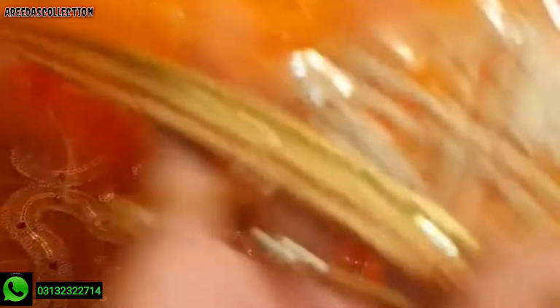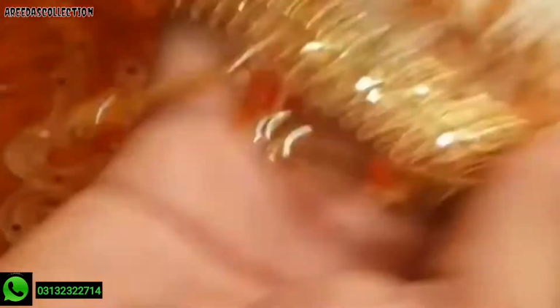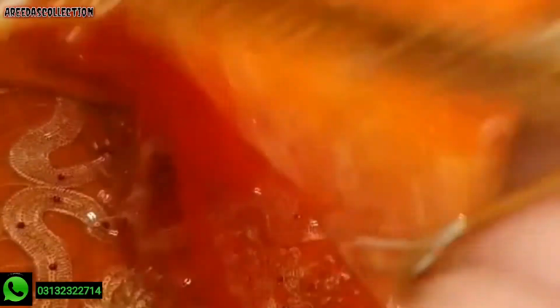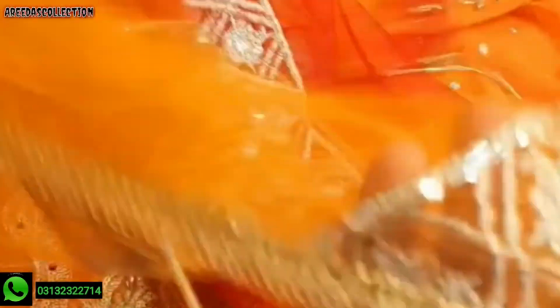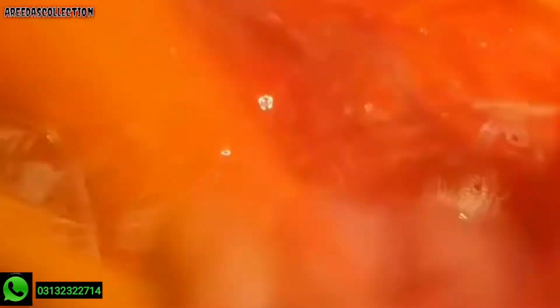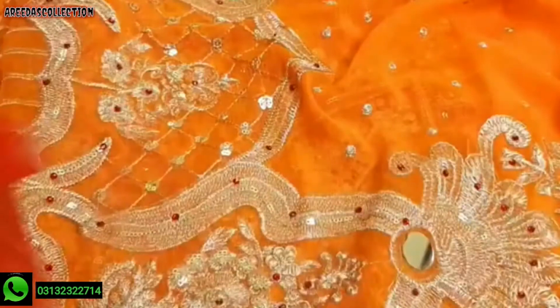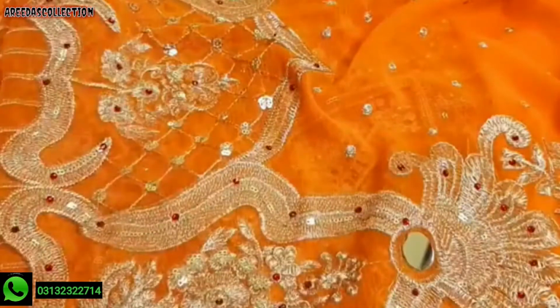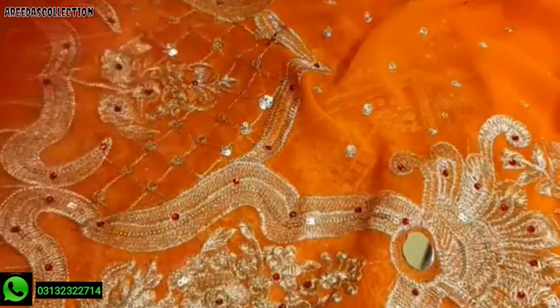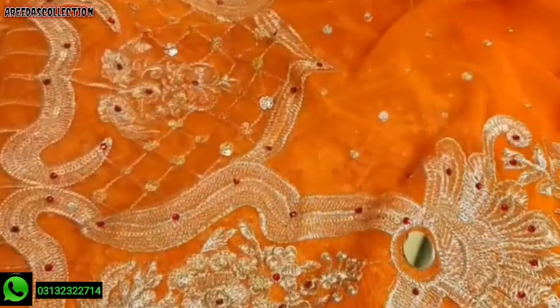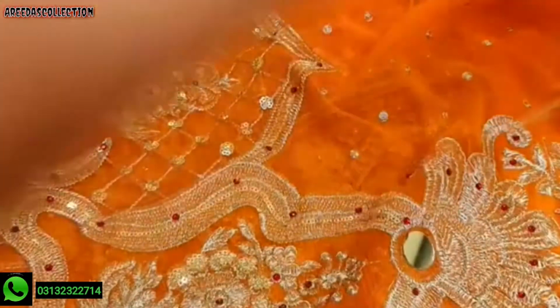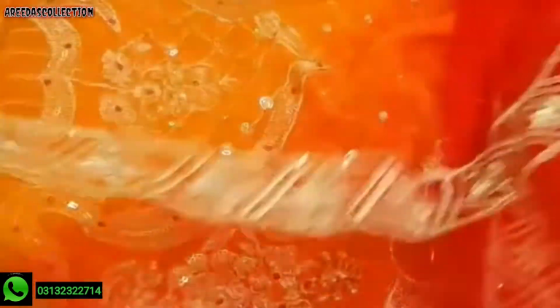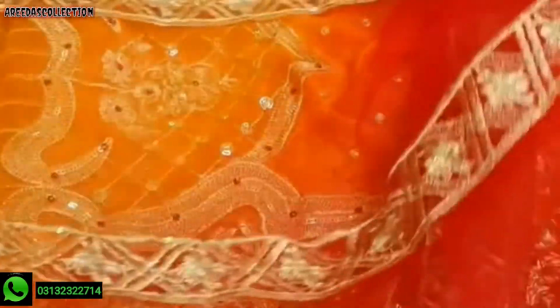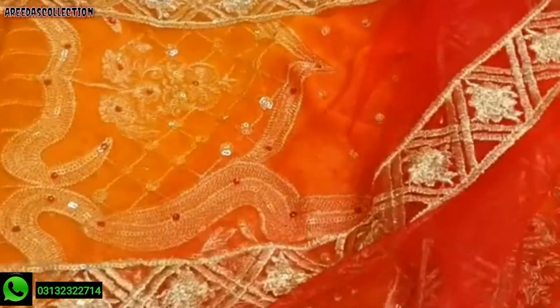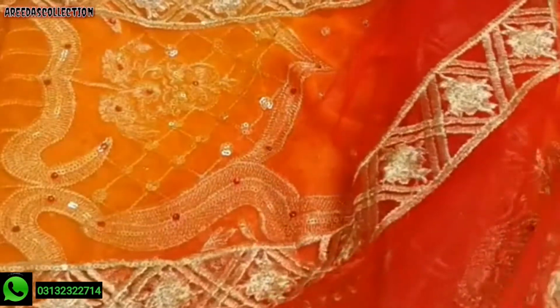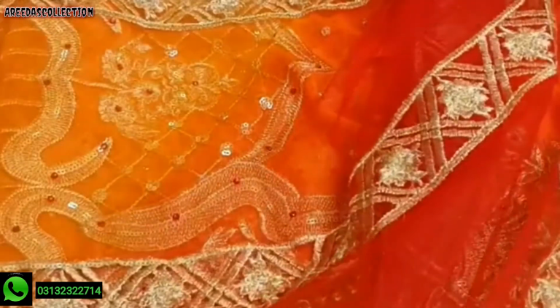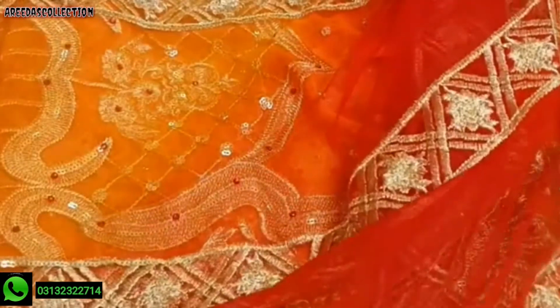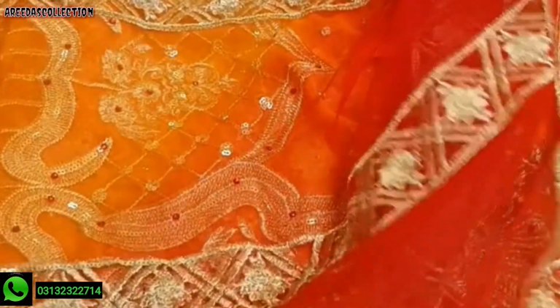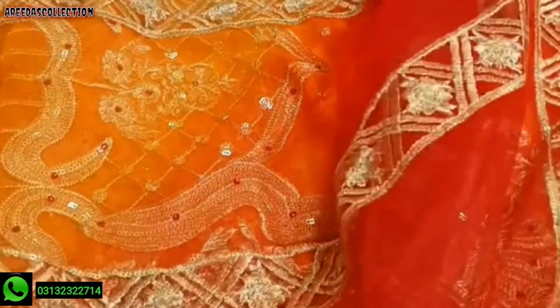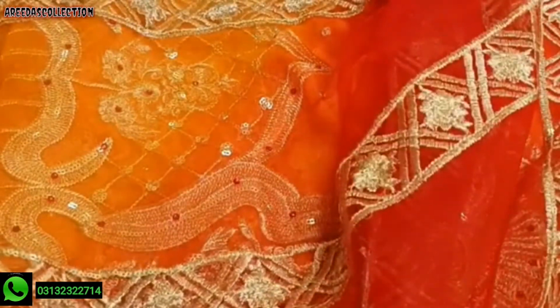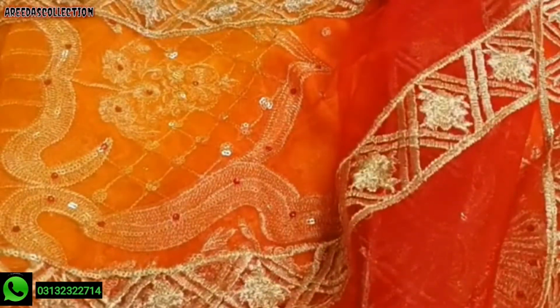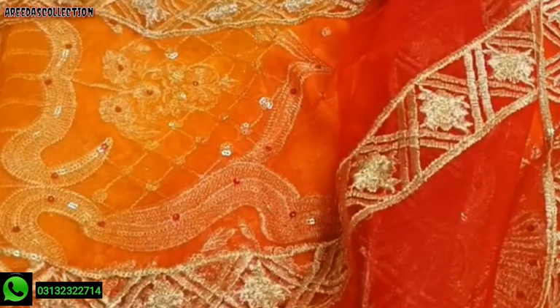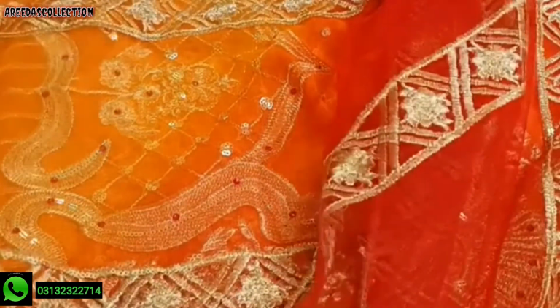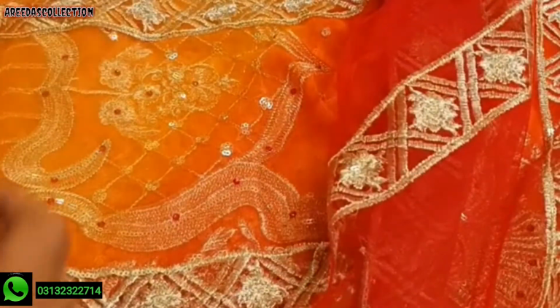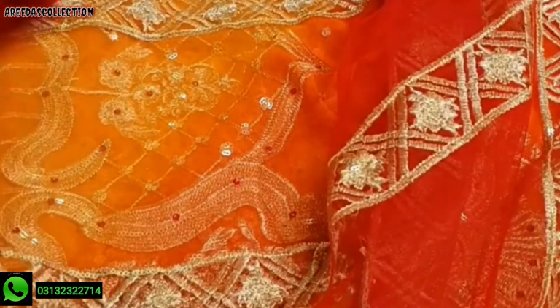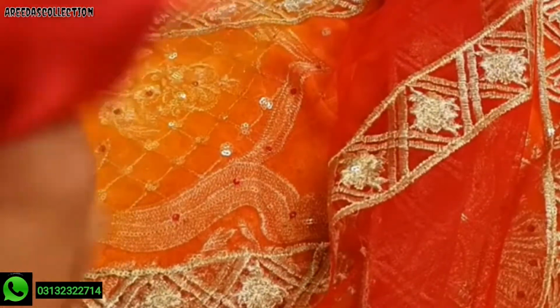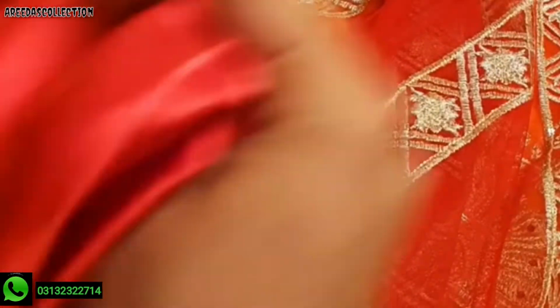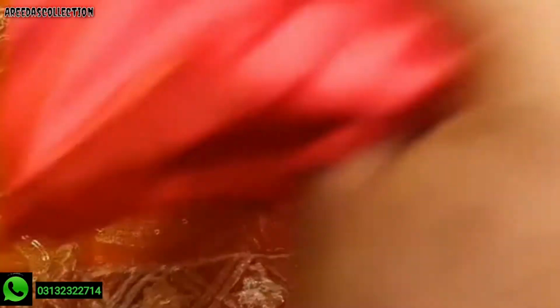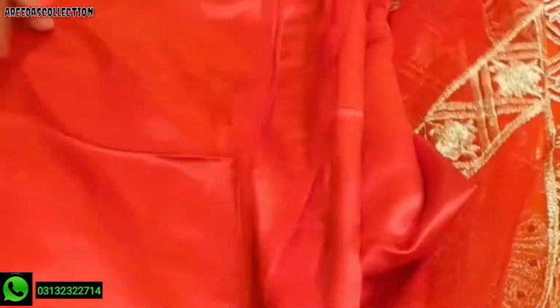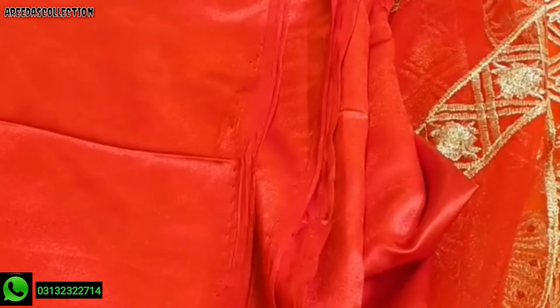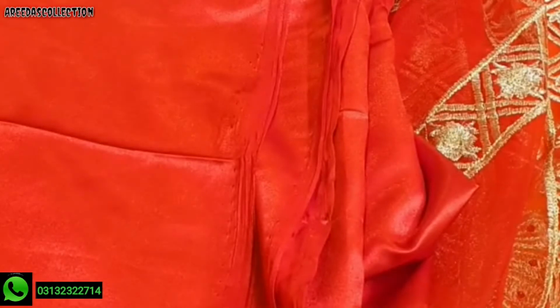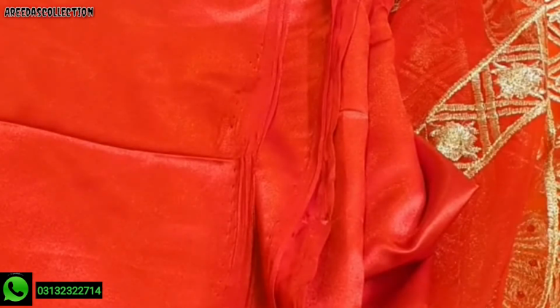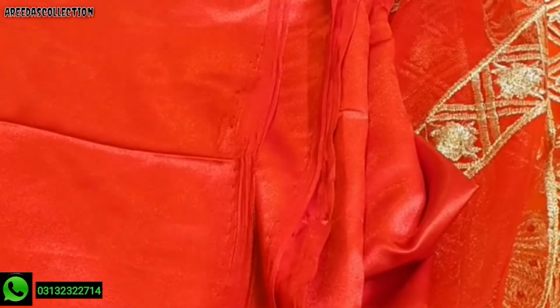Four sides are attached to the dupatta. Check the dupatta — tie and dry shade in the dupatta. And this is the trouser. Thank you.